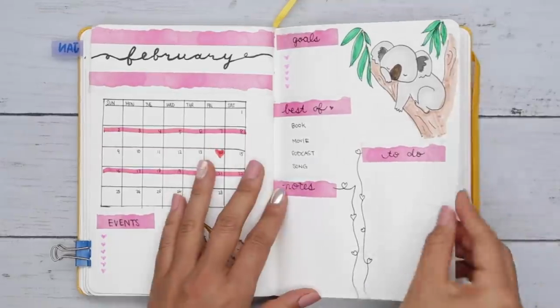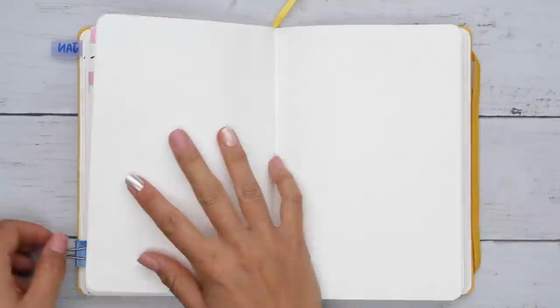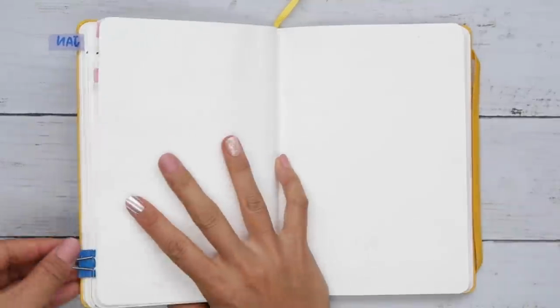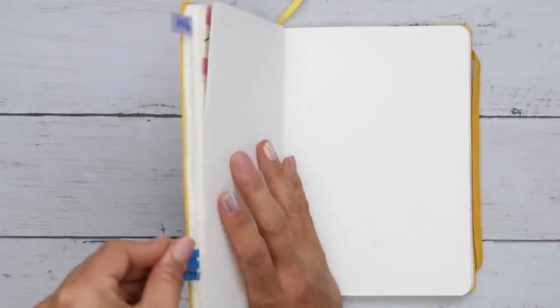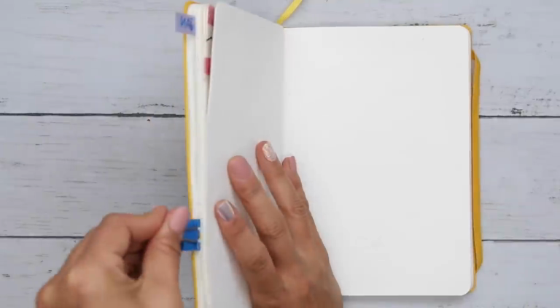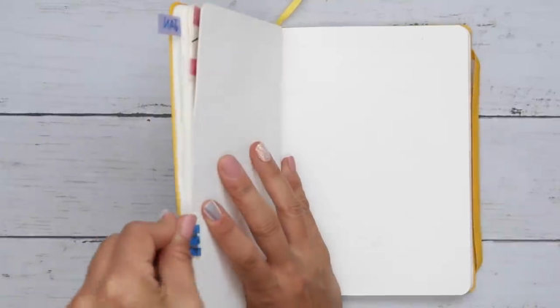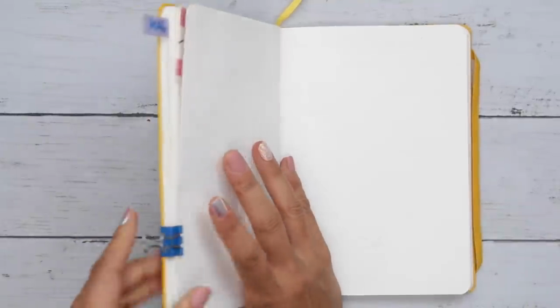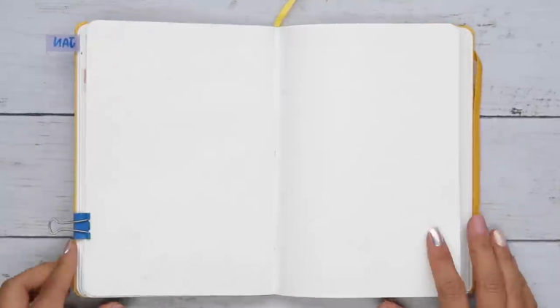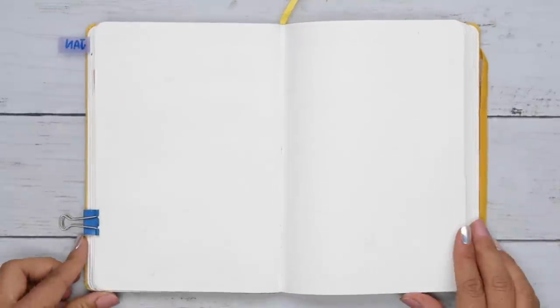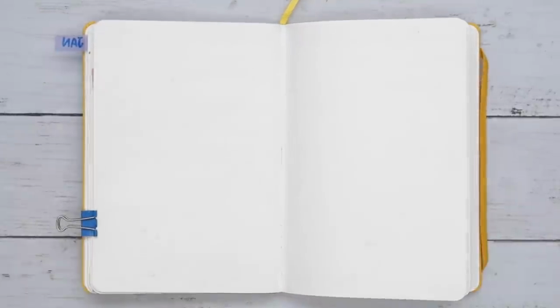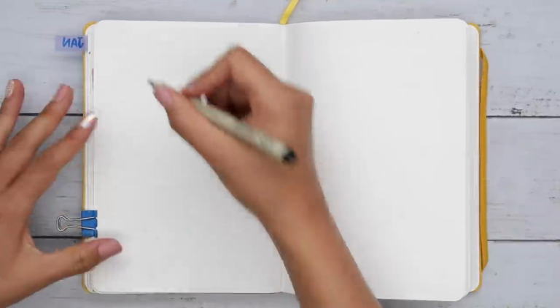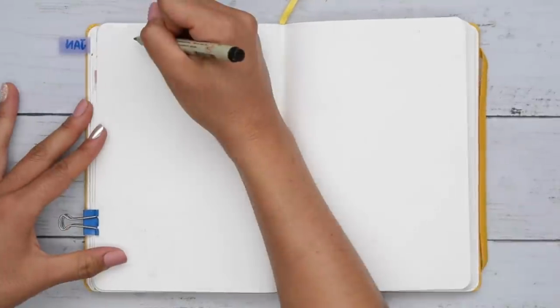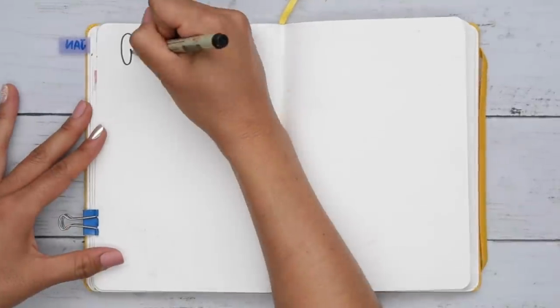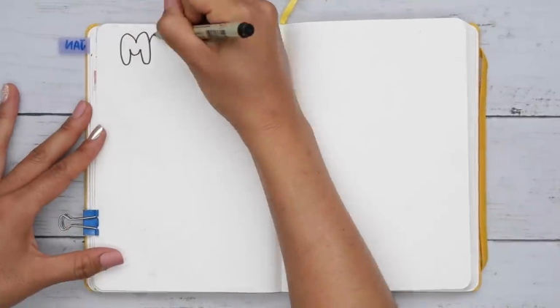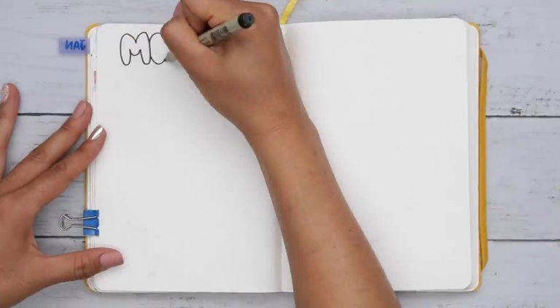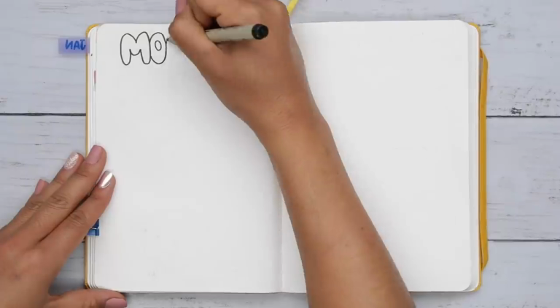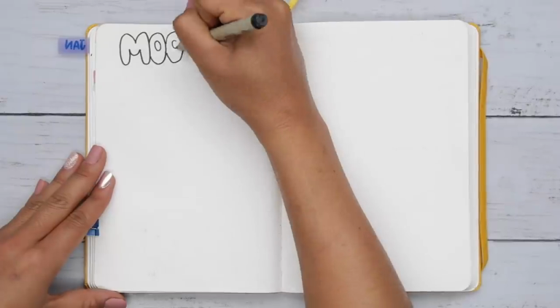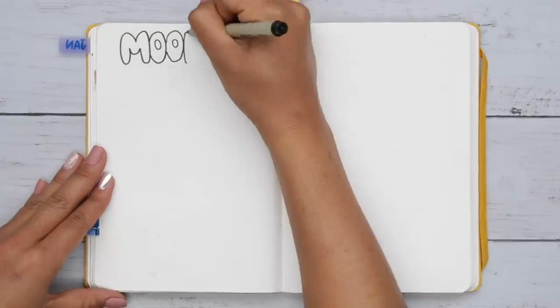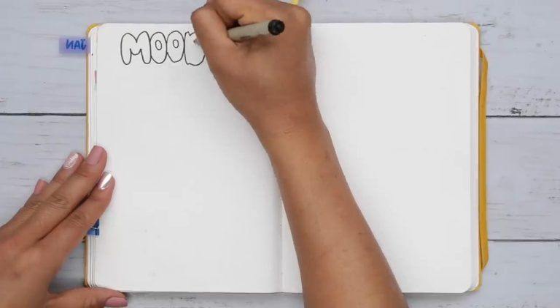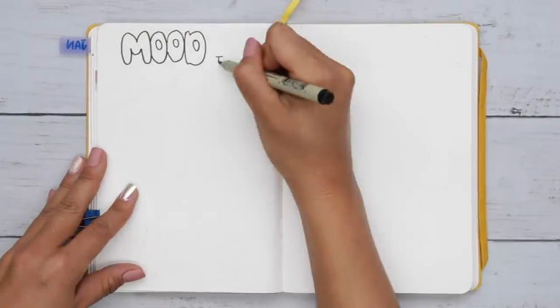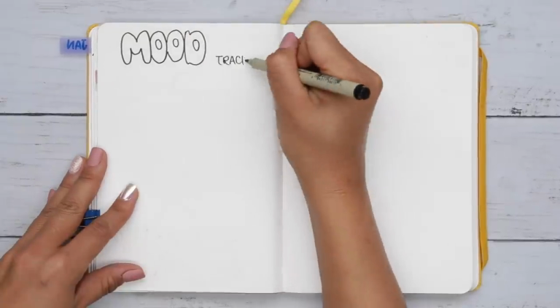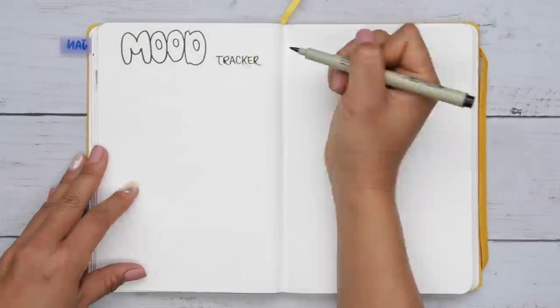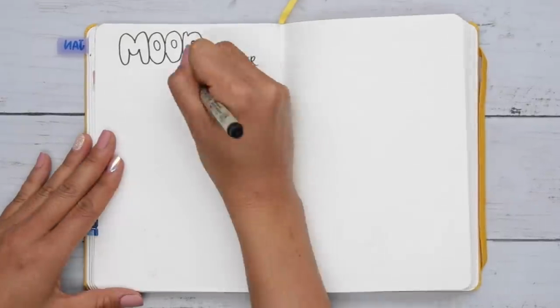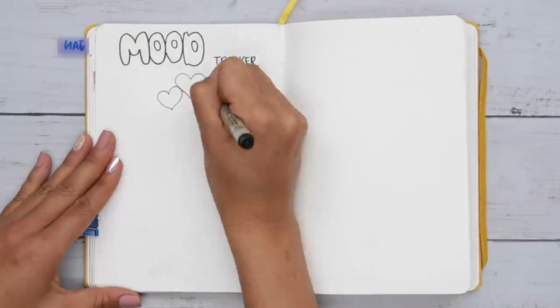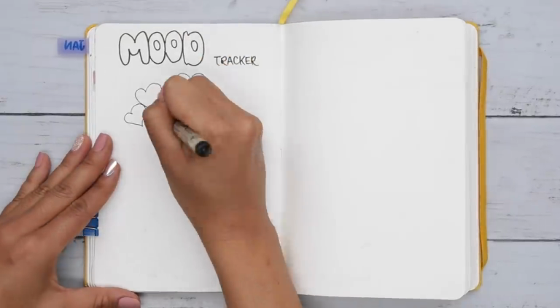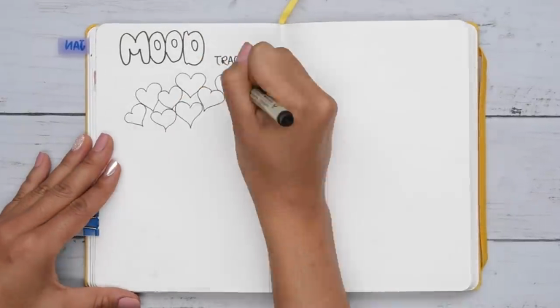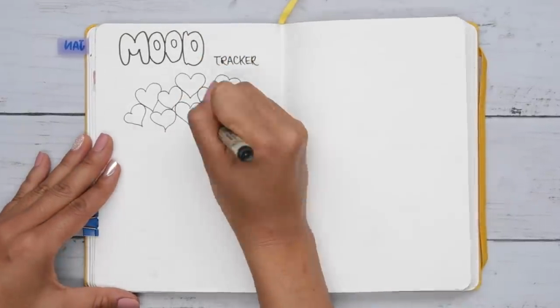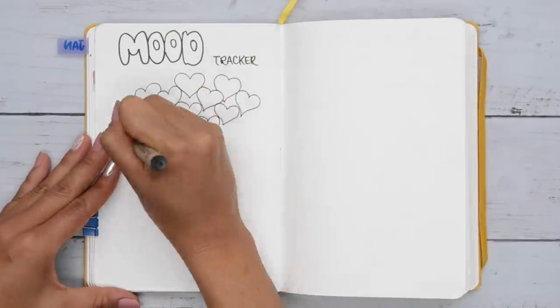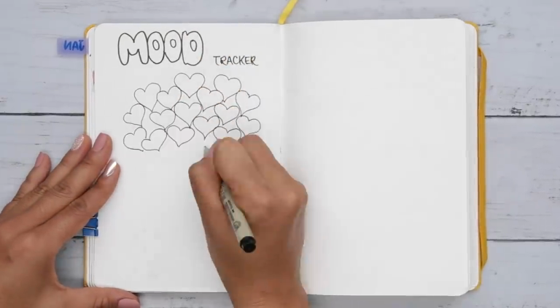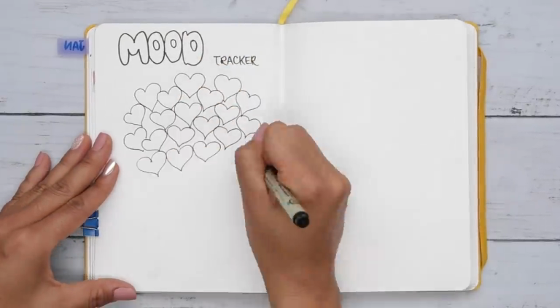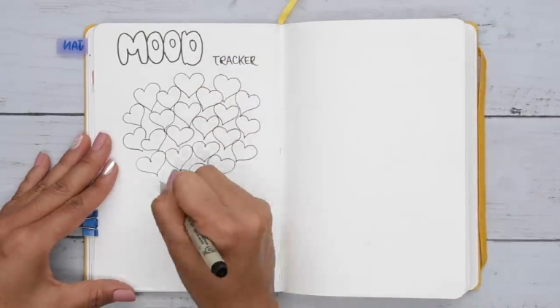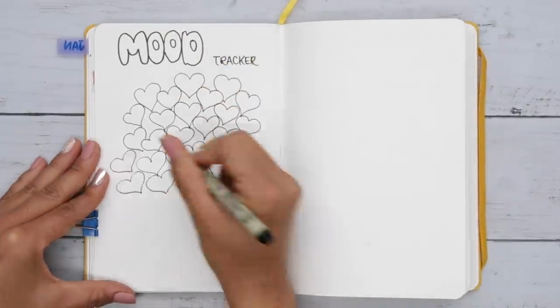And now, mood tracker time. Kept this one pretty simple. I used the Bulbotex I haven't used since middle school, and 29 heart balloons on this little echidna.